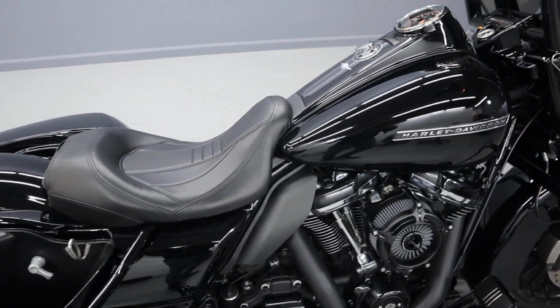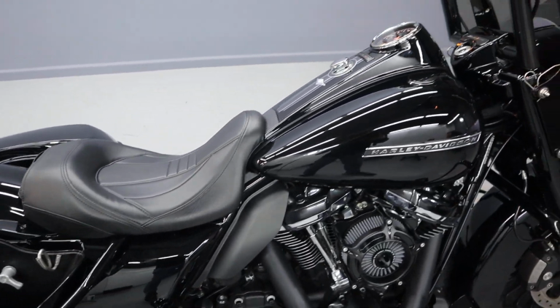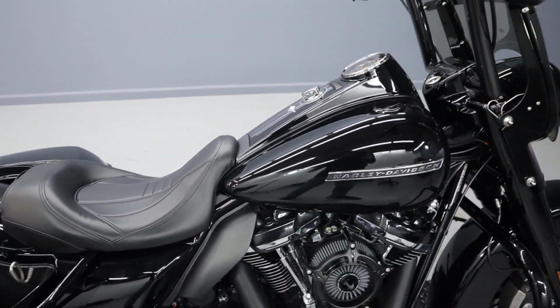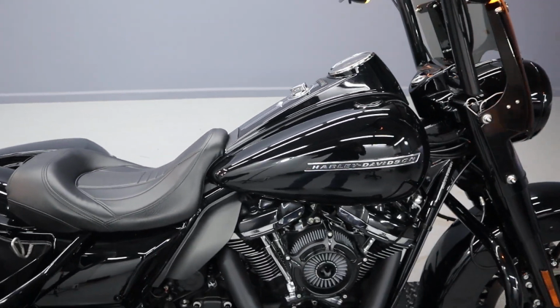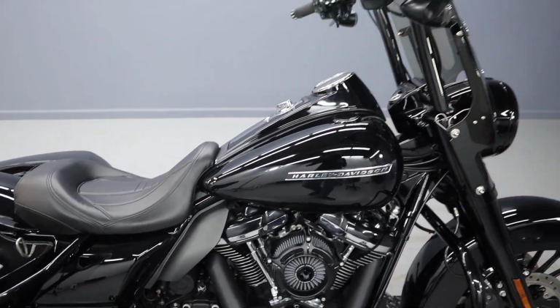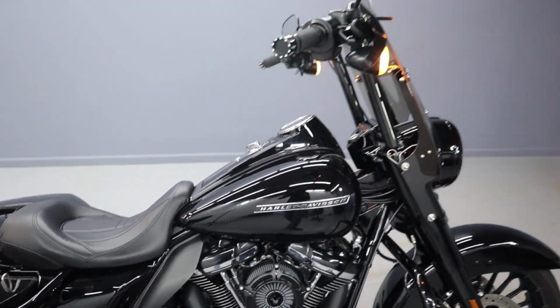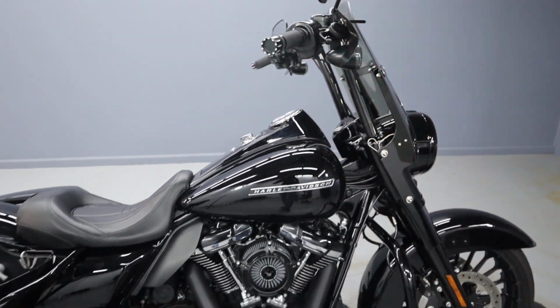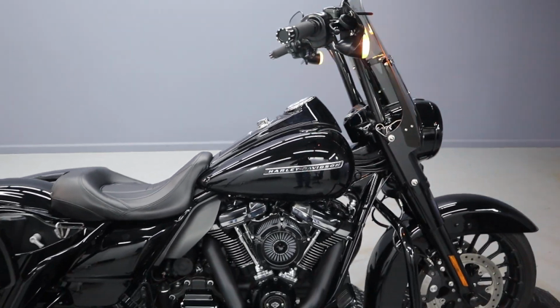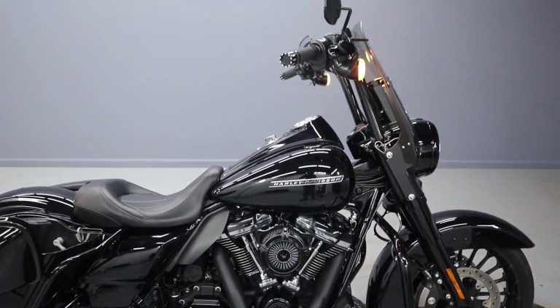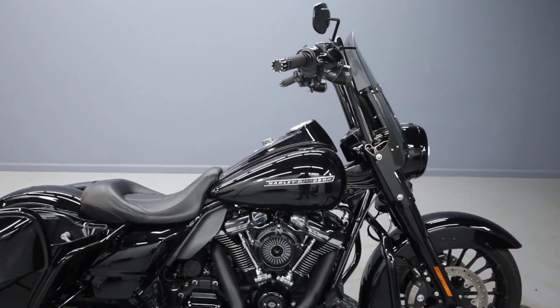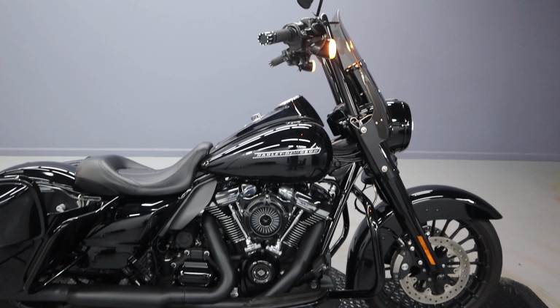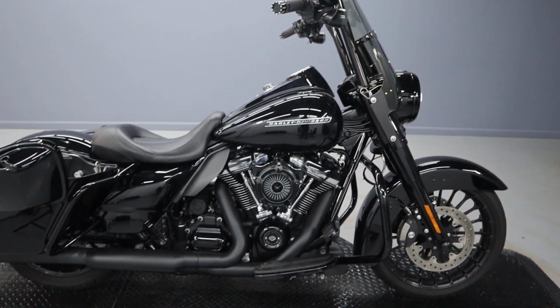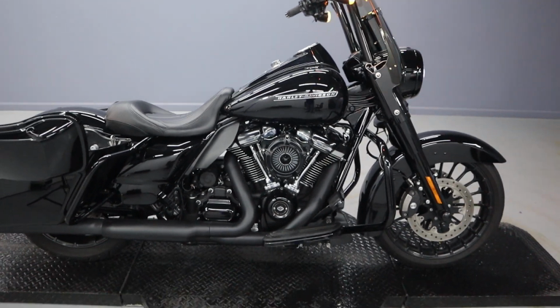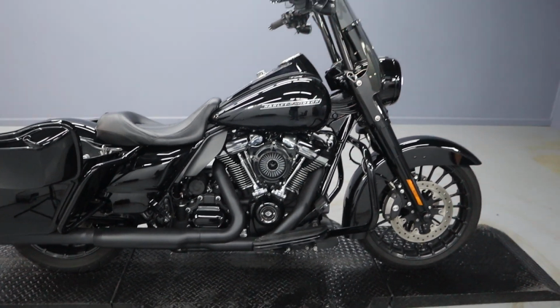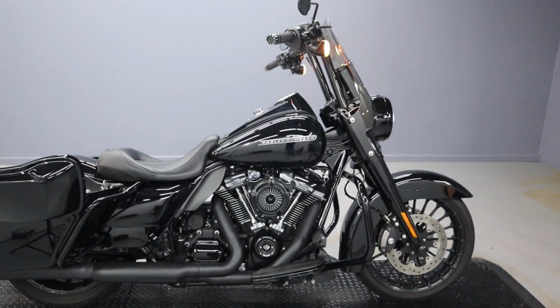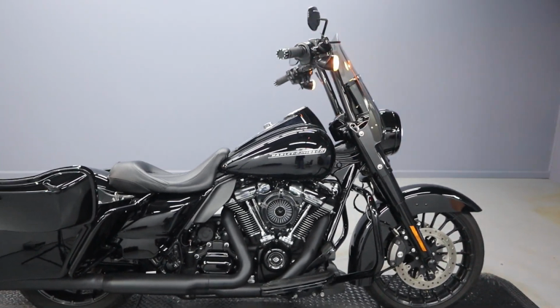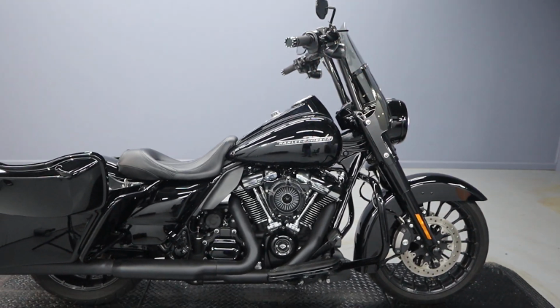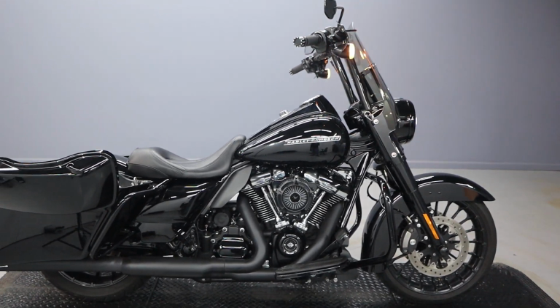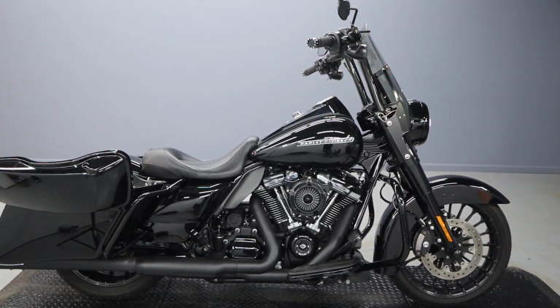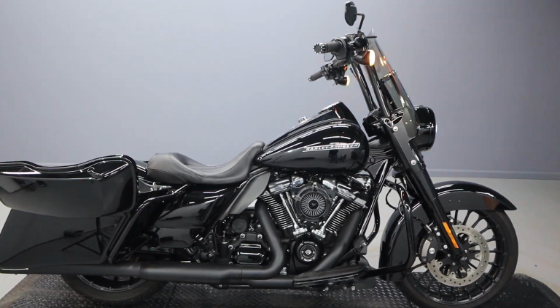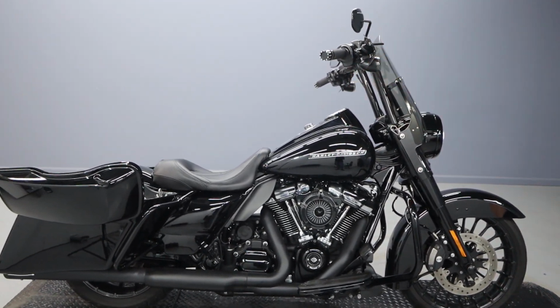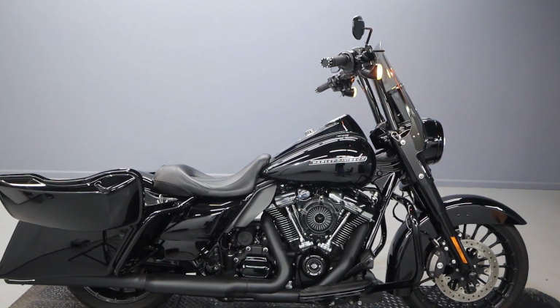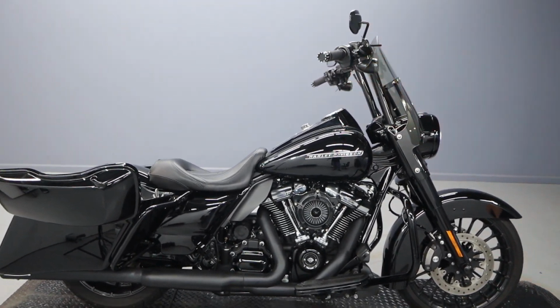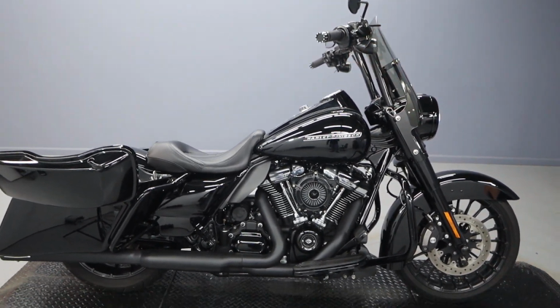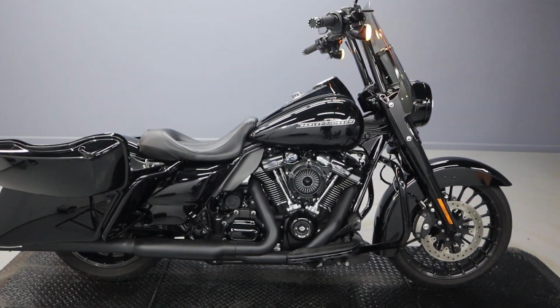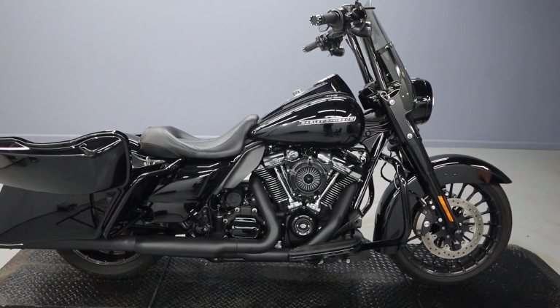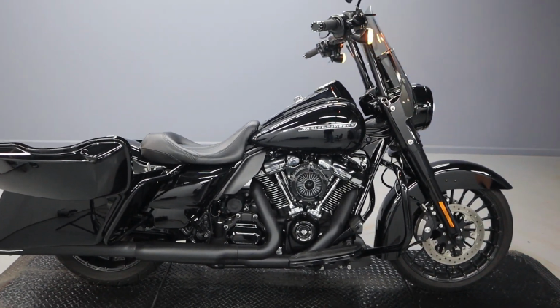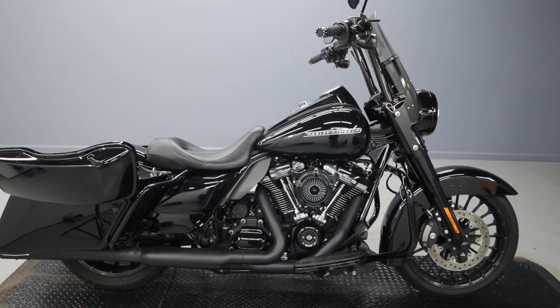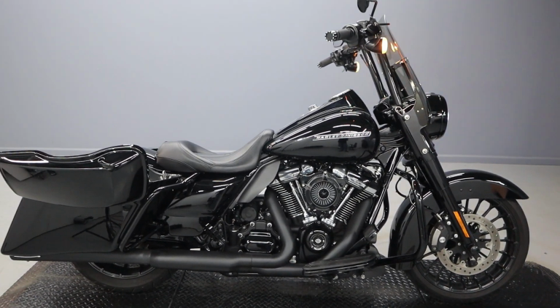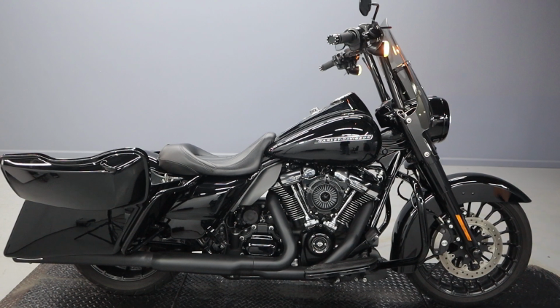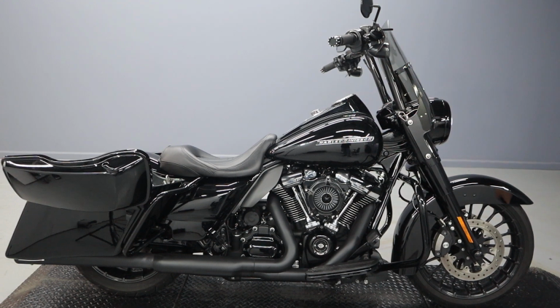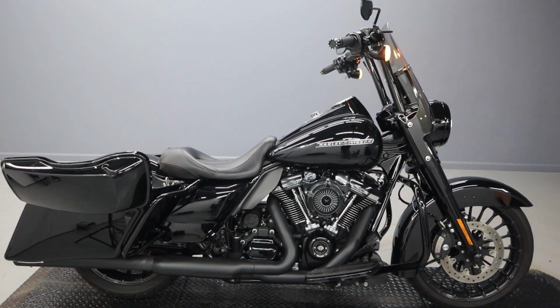Beautiful bike — come on by, check it out, give it a test ride. Hope to see you in the wind. Thanks so much for watching — please subscribe to the channel, like the video, and comment below.